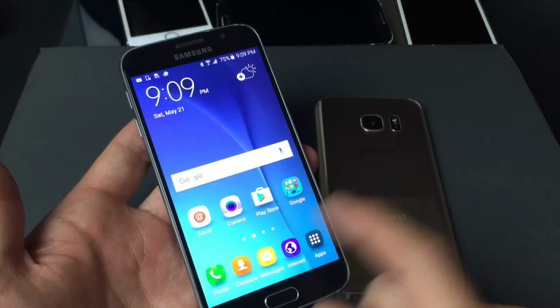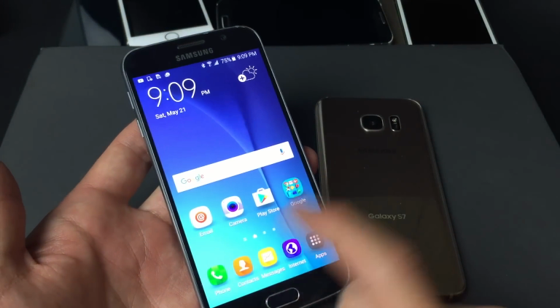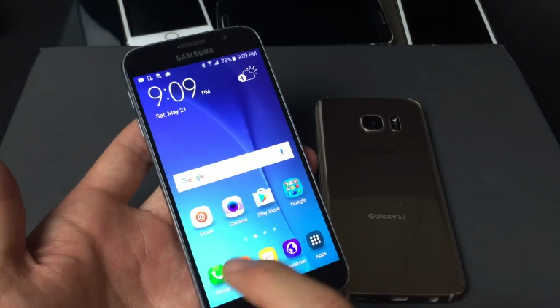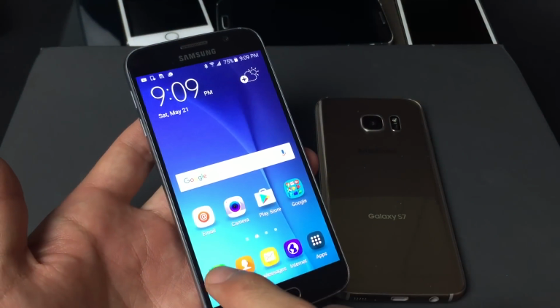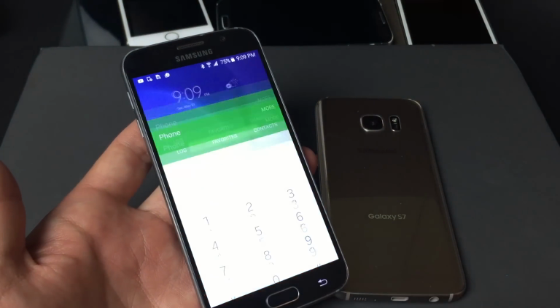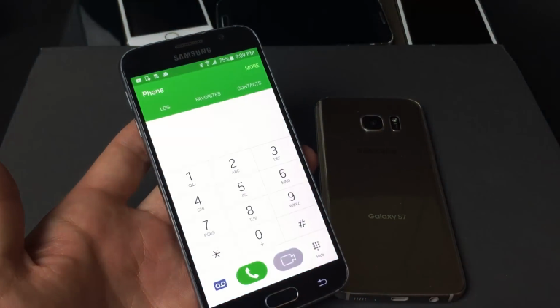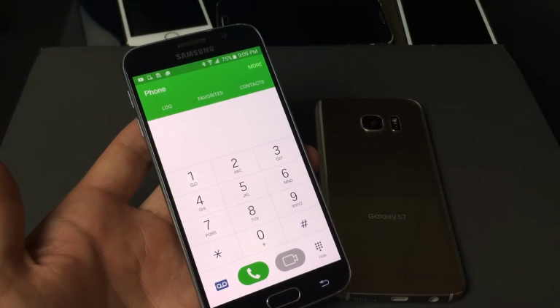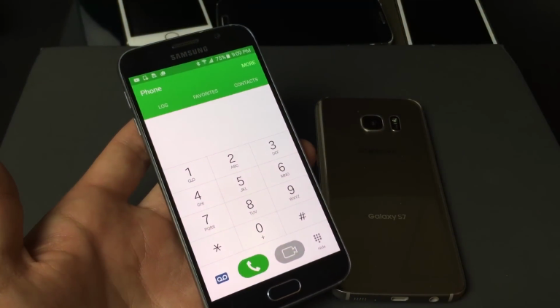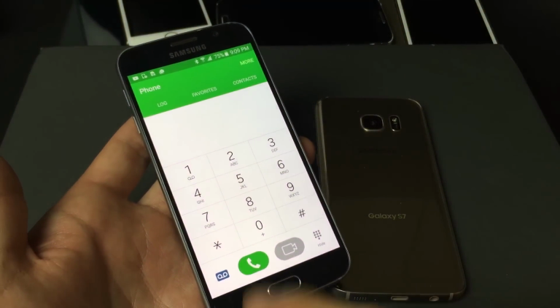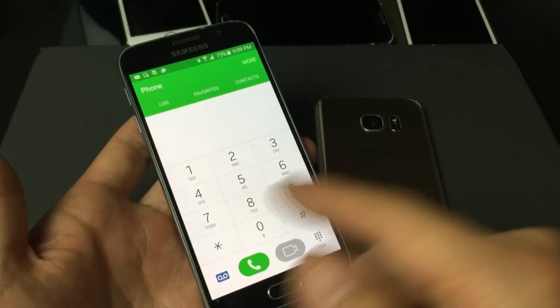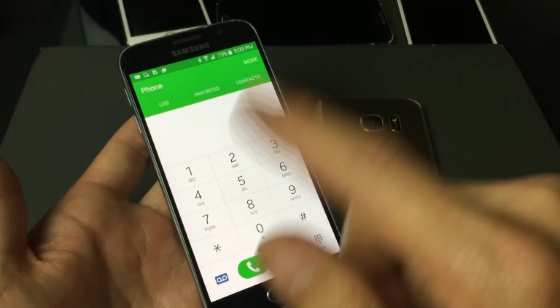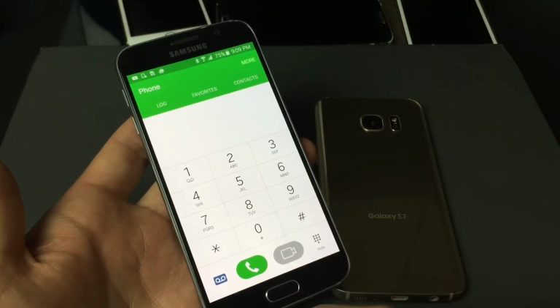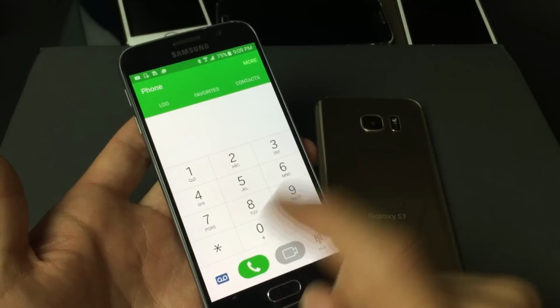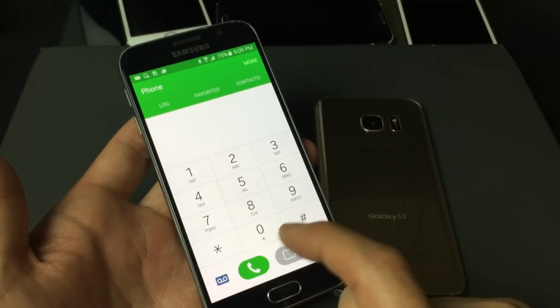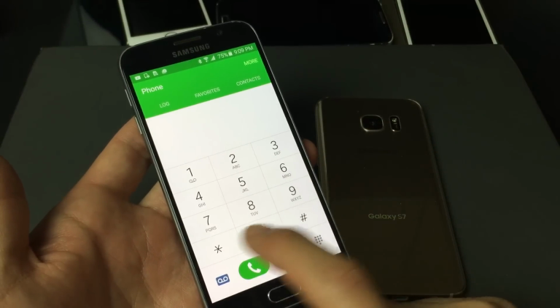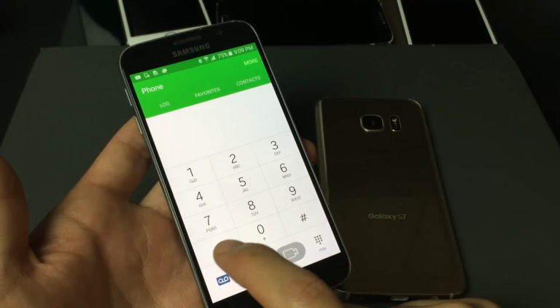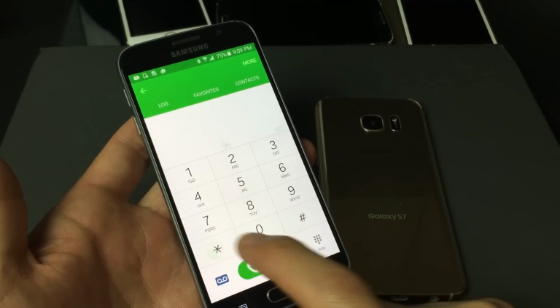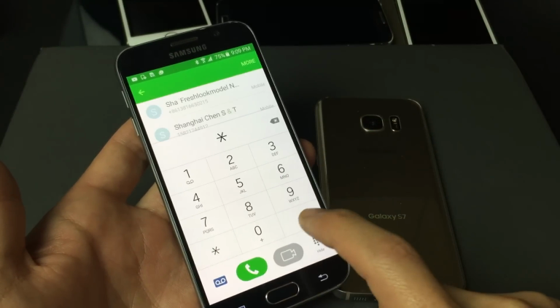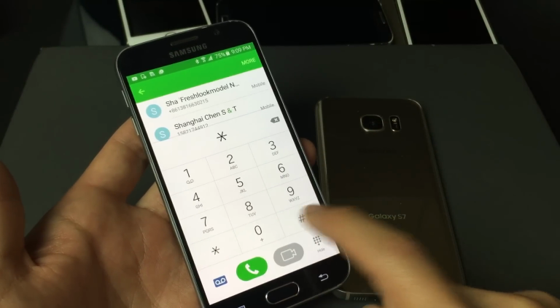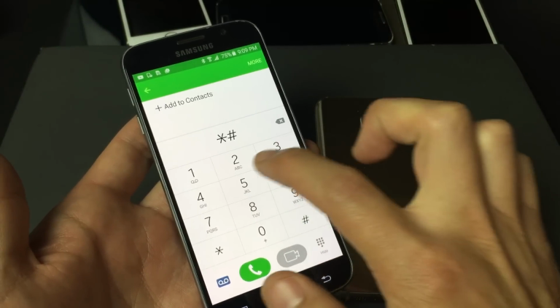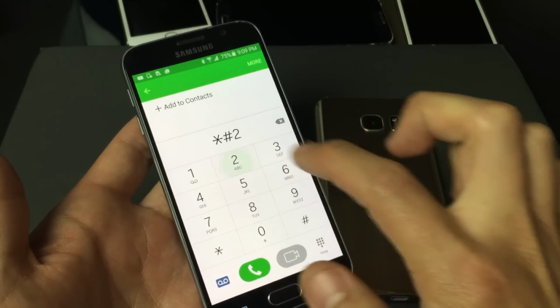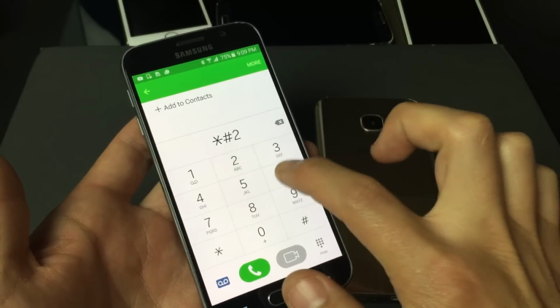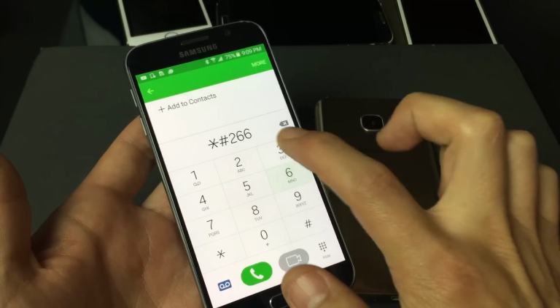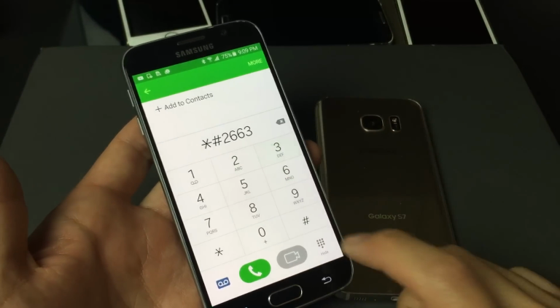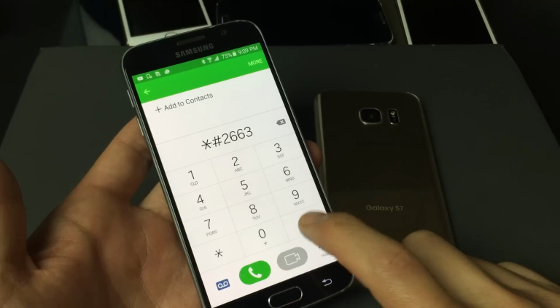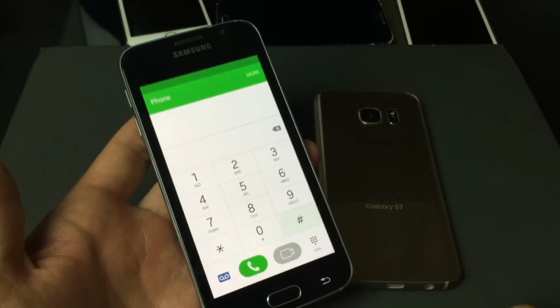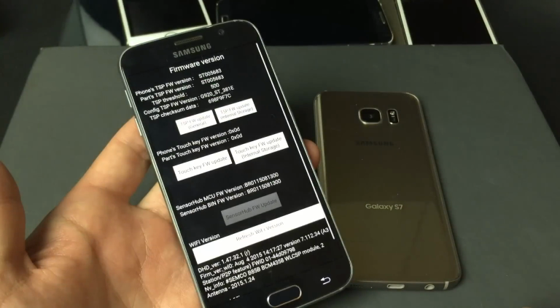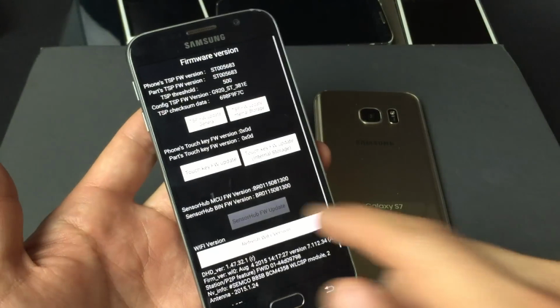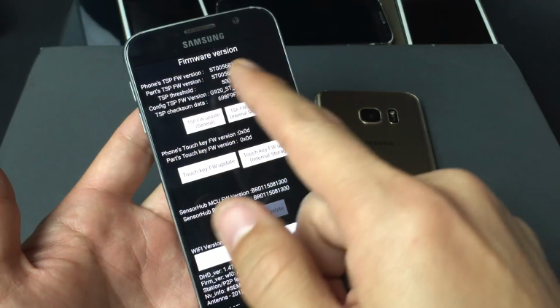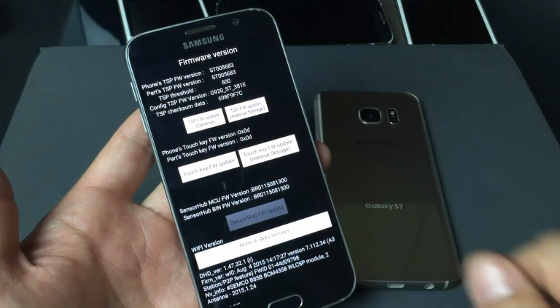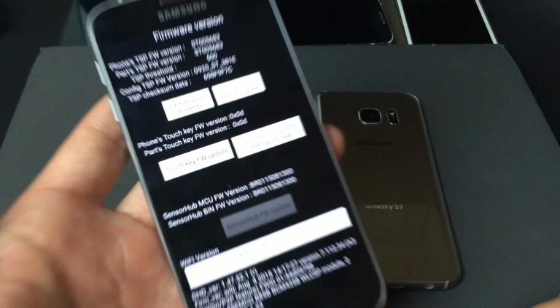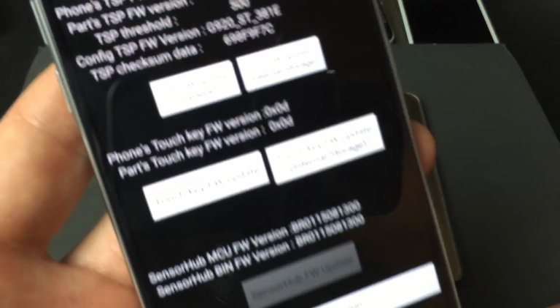The first thing we're going to do is open up the phone dialer, and then we're going to push a combination. The combination is star, pound, two, six, six, three, and then pound — so *#2663#. And this firmware version screen will pop up.